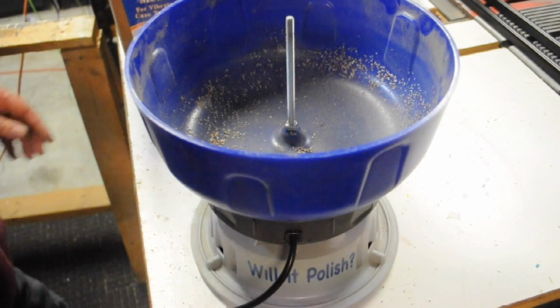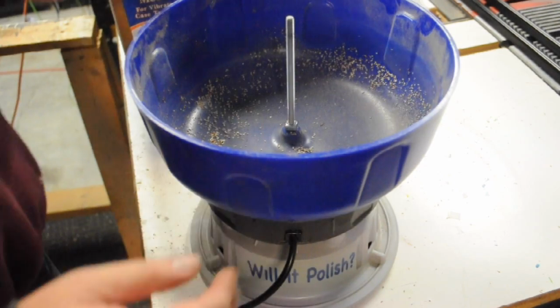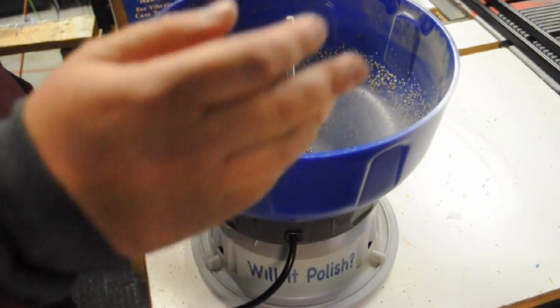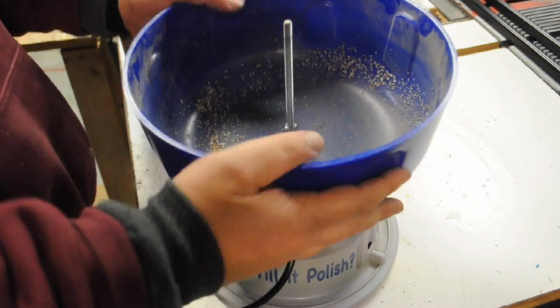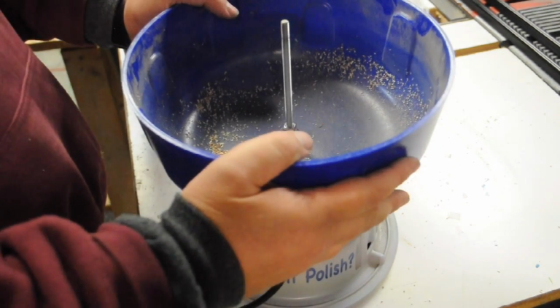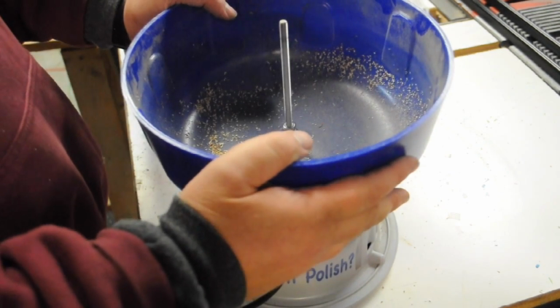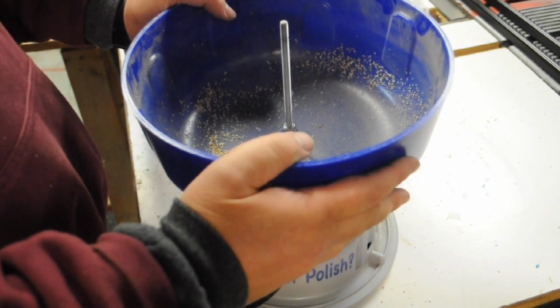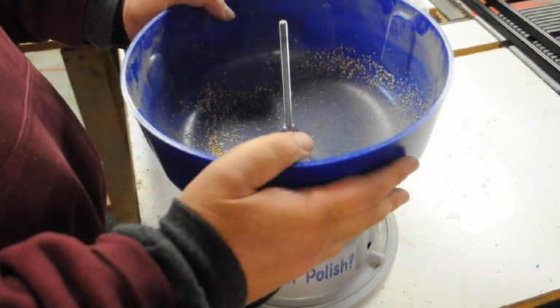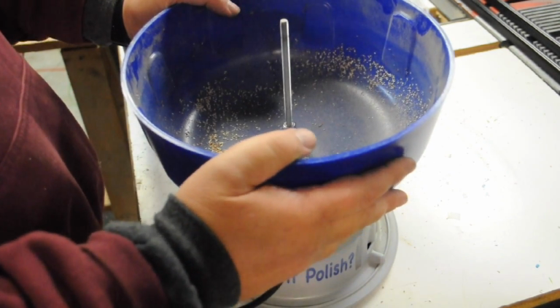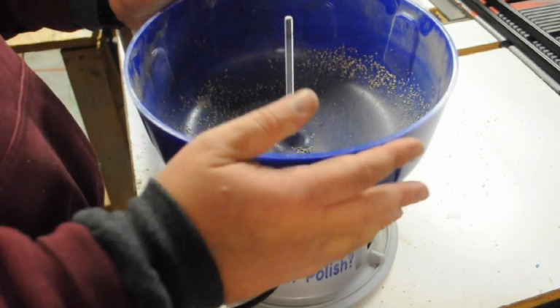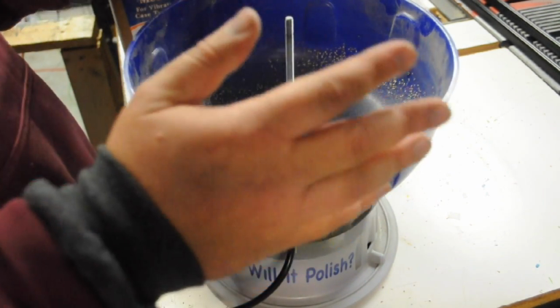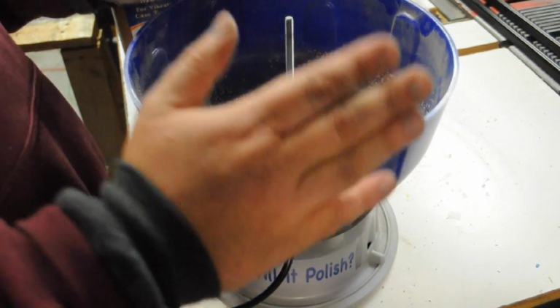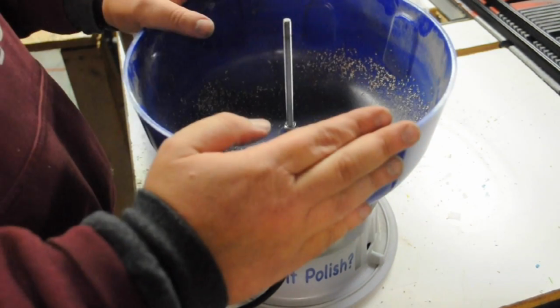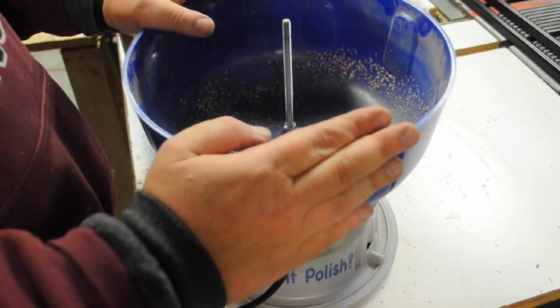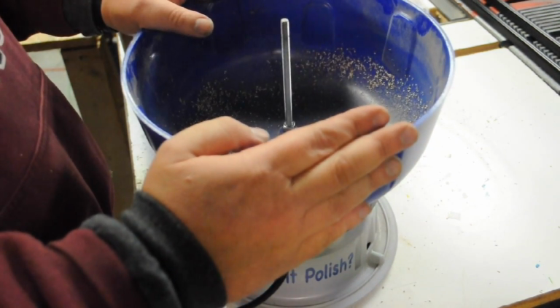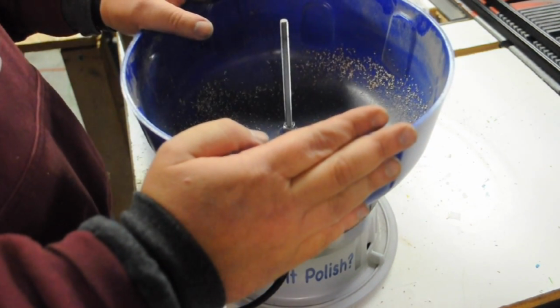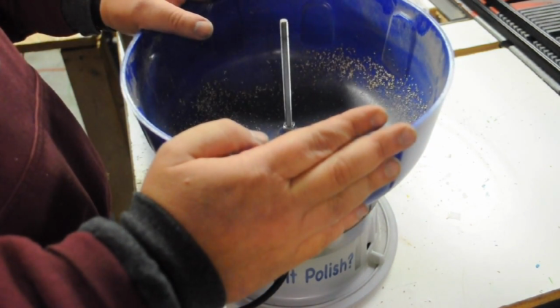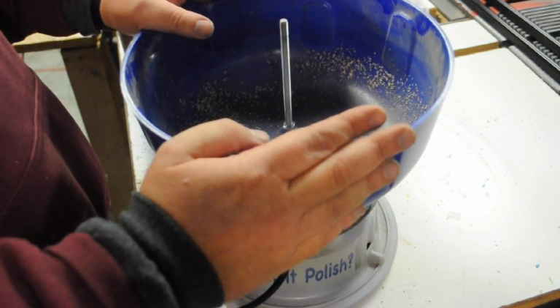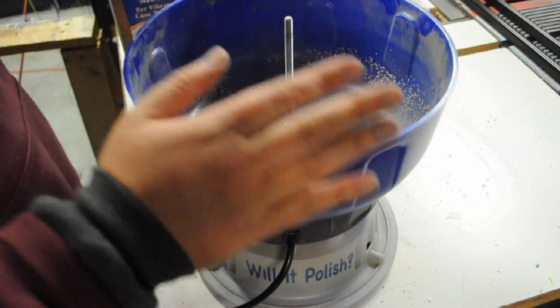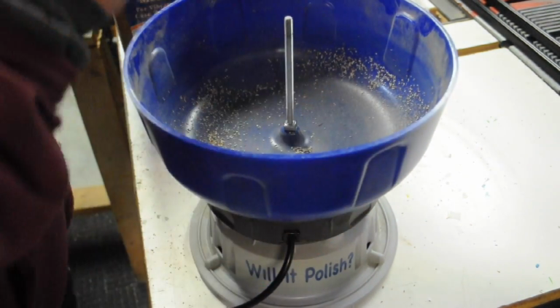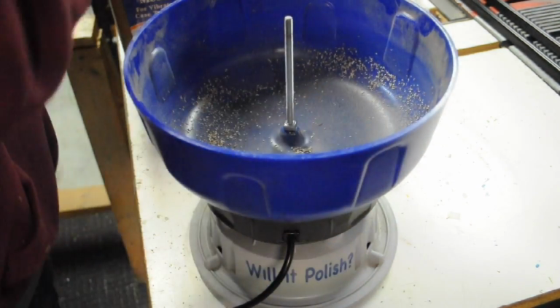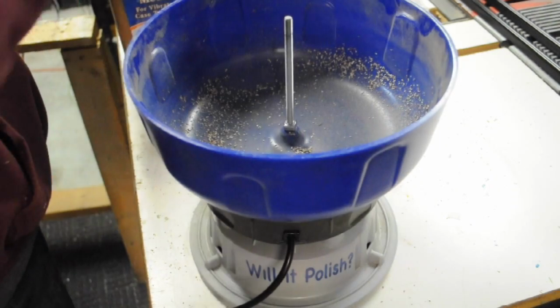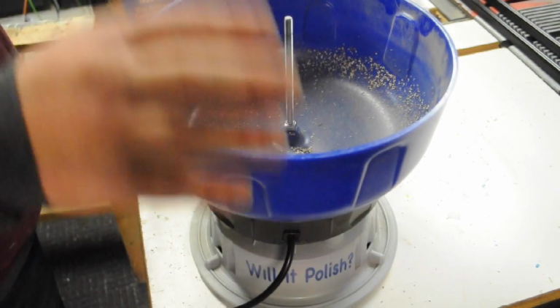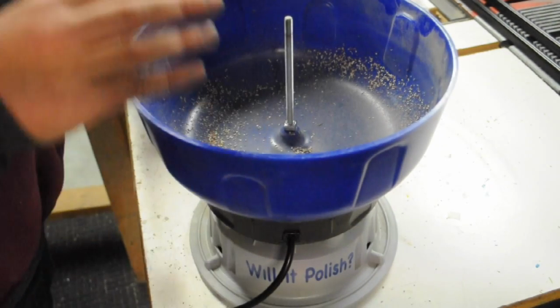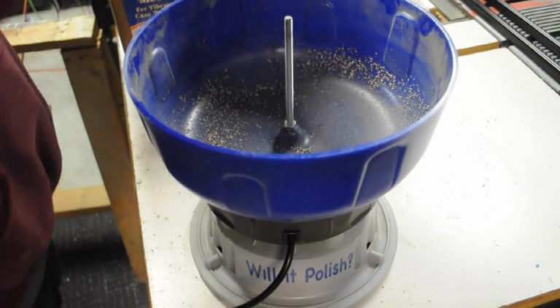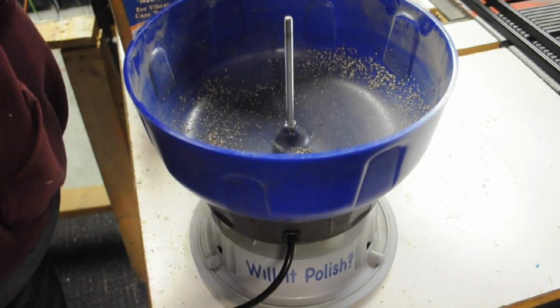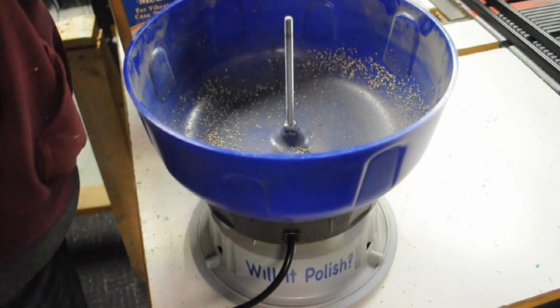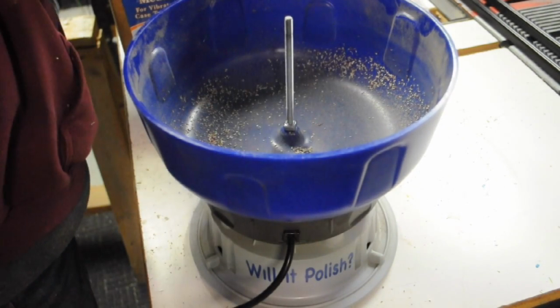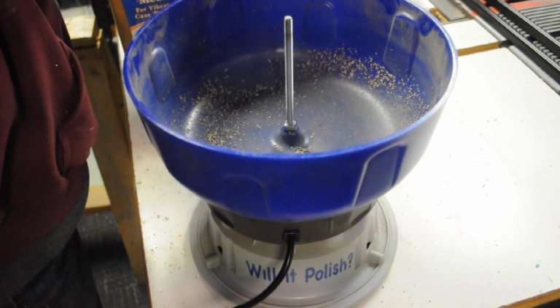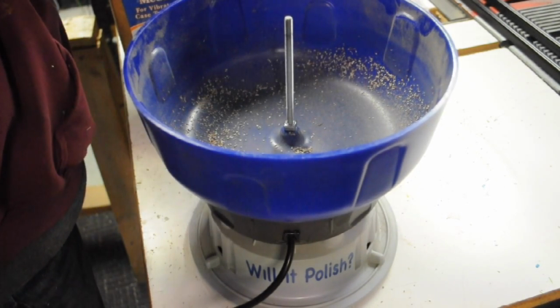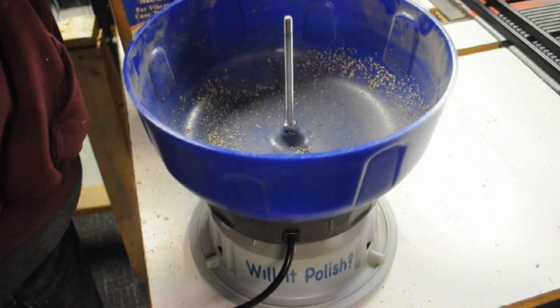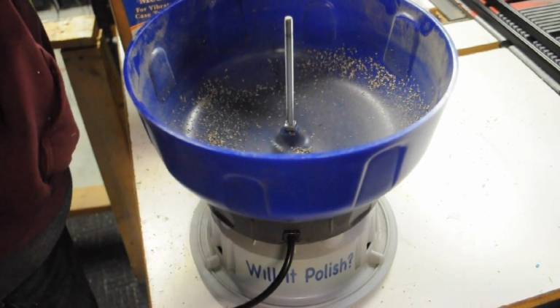Okay, episode 3 of Will It Polish. I'm going to change out my media here. The walnut shells have pretty much worn out.